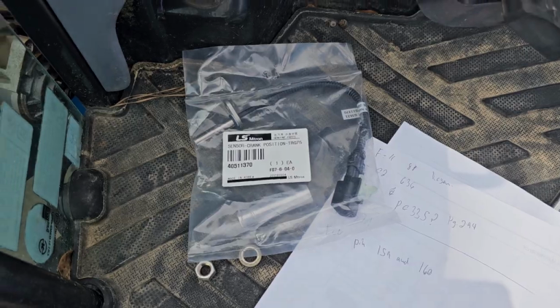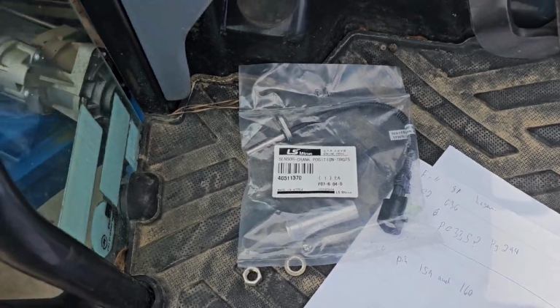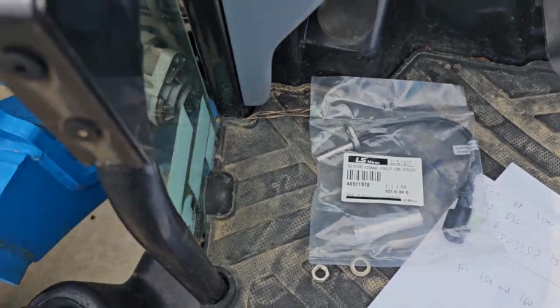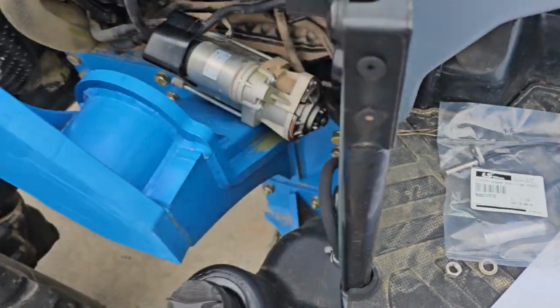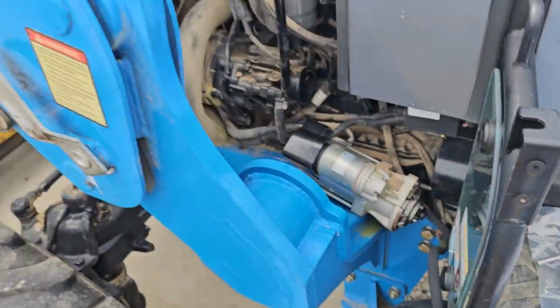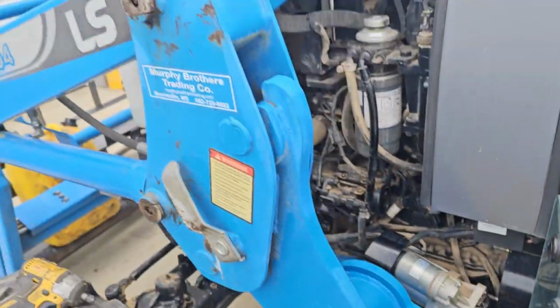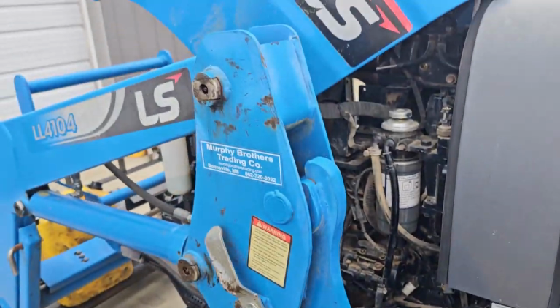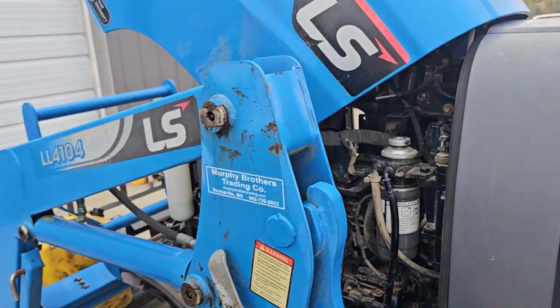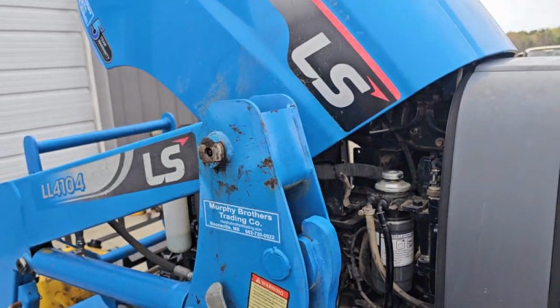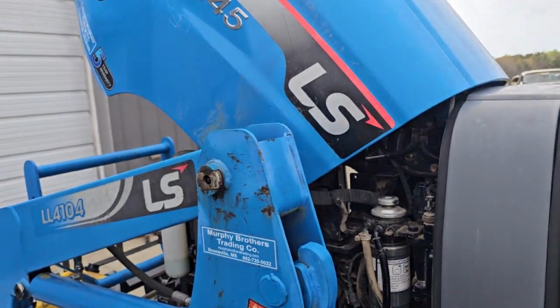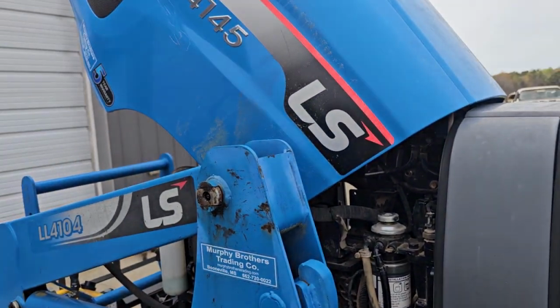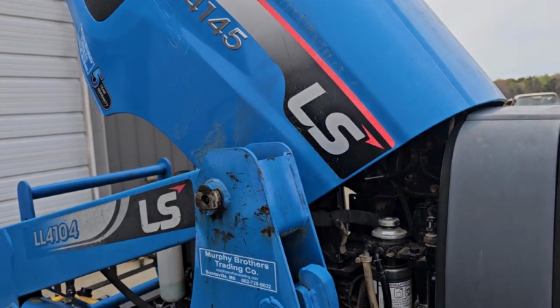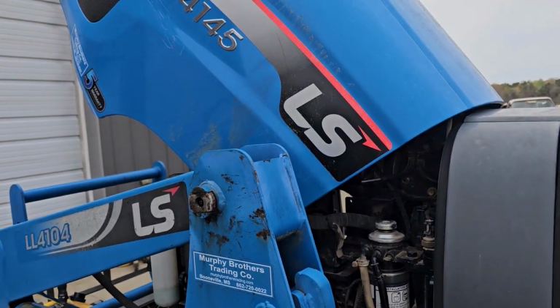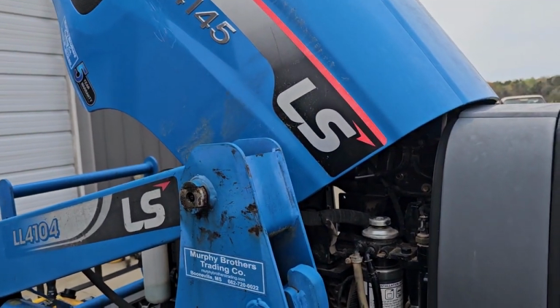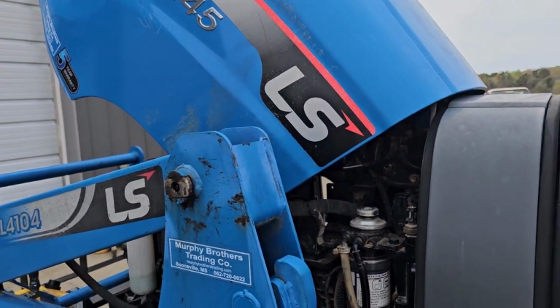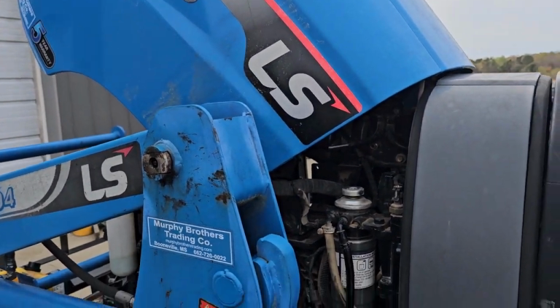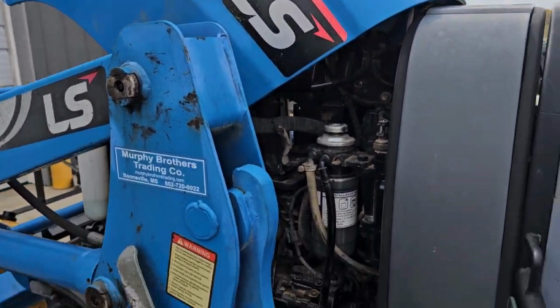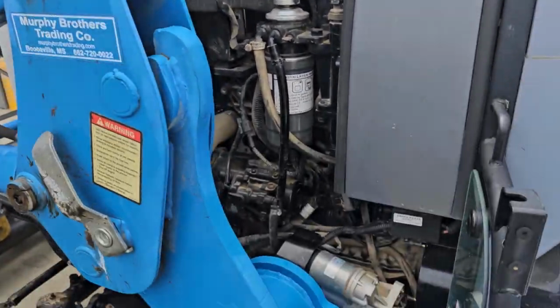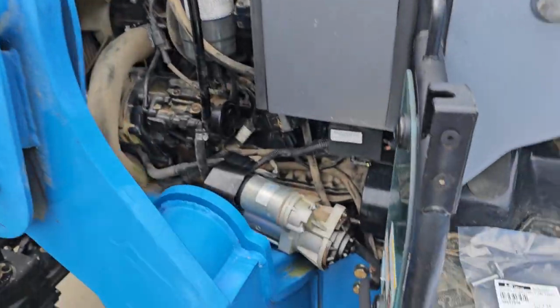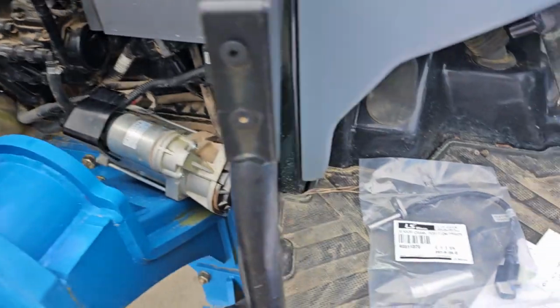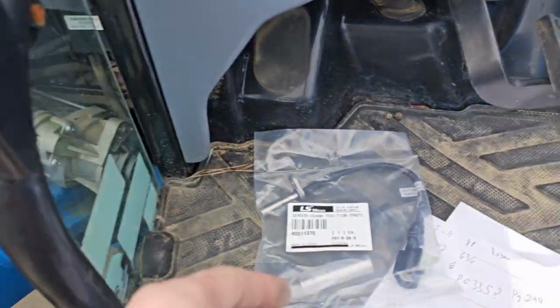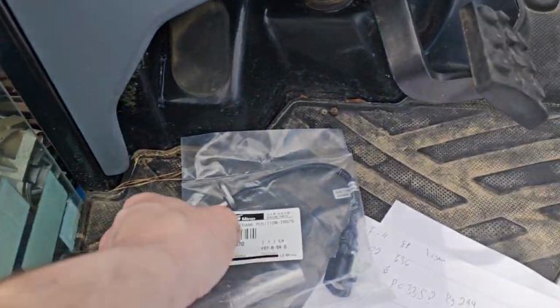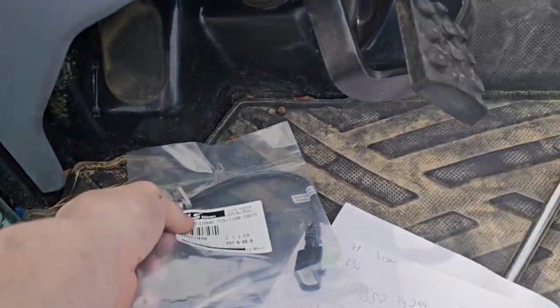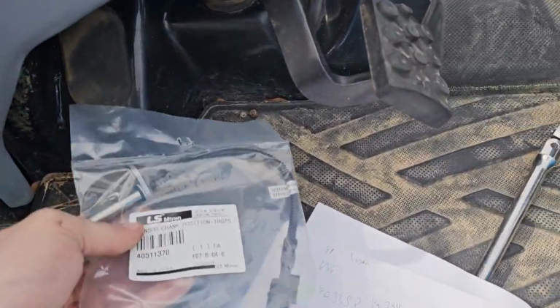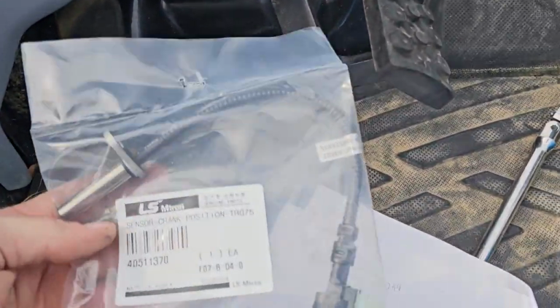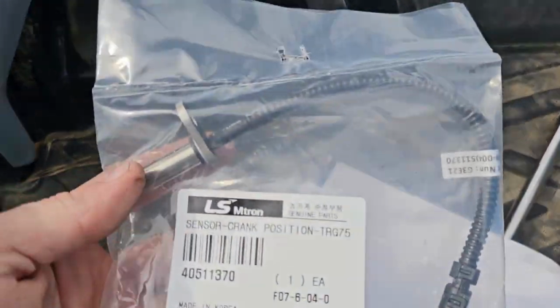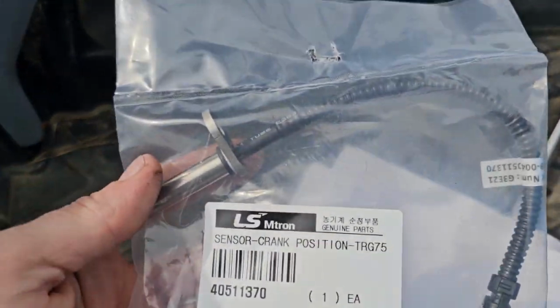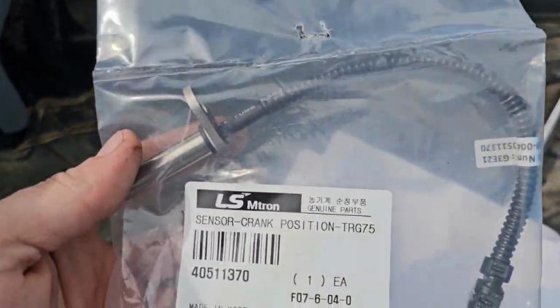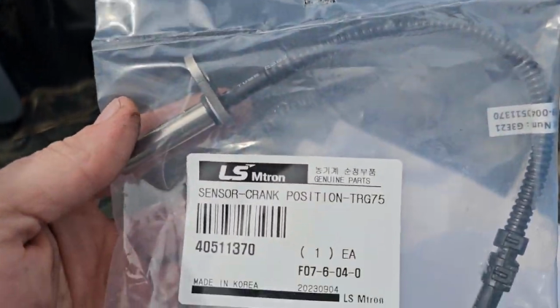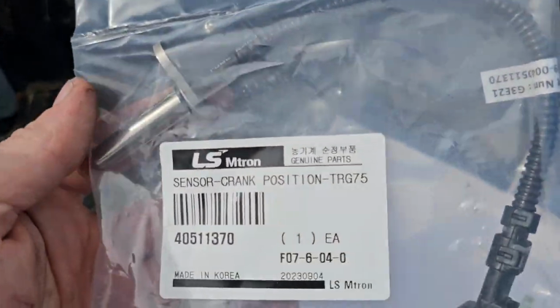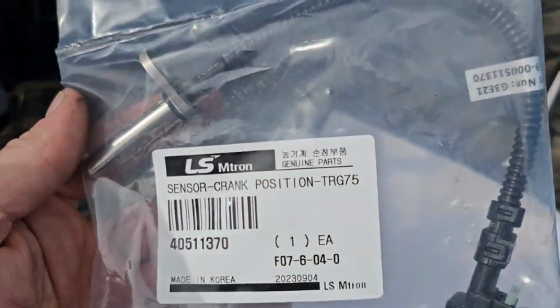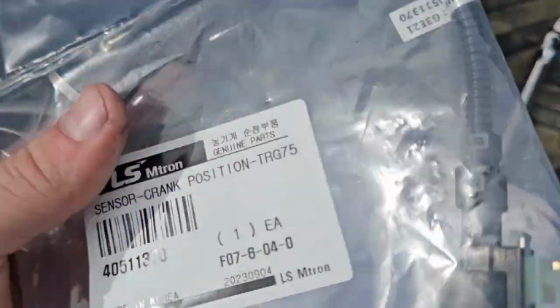Alright, let's see if I can do this without messing you up too much. We've got an LSXR4145, and we're going to be changing our crank sensor.